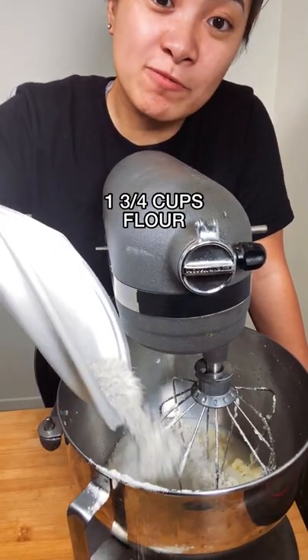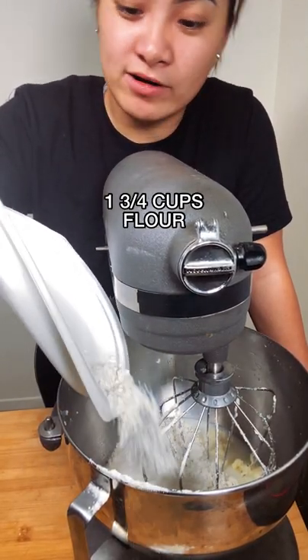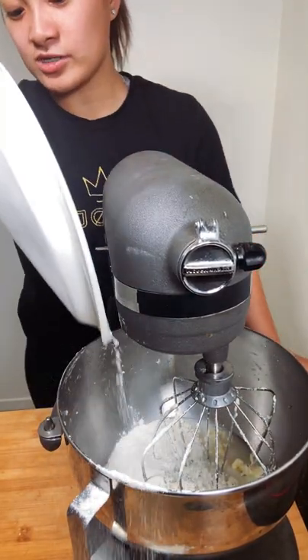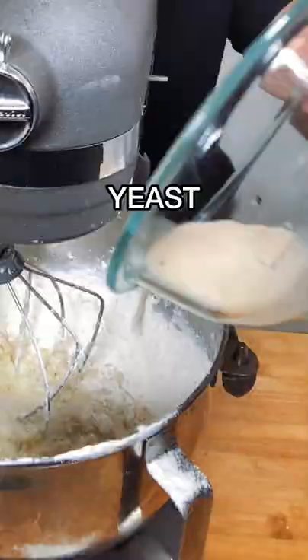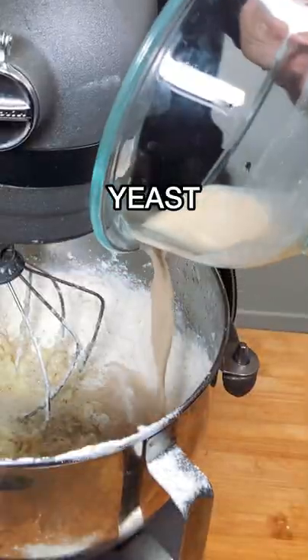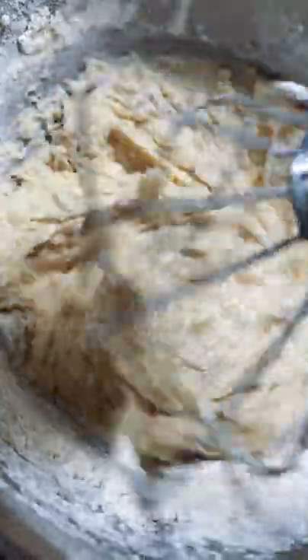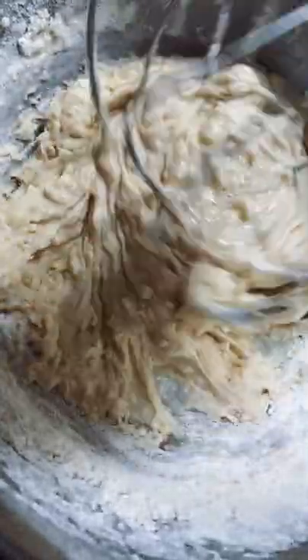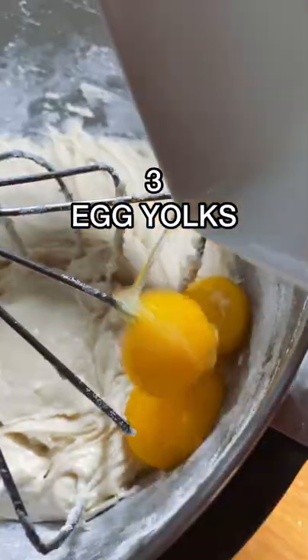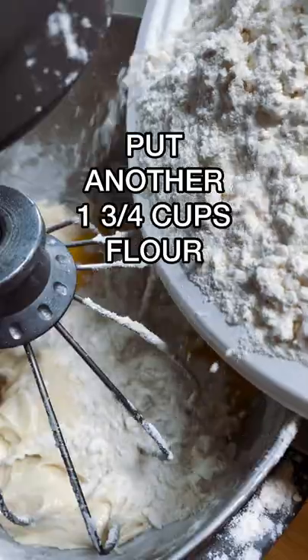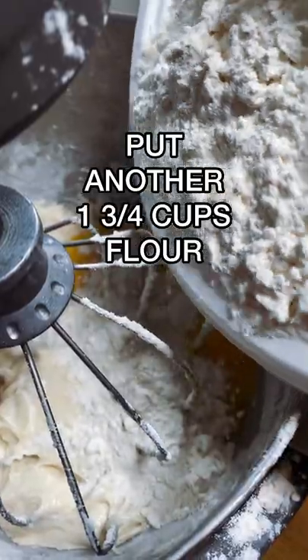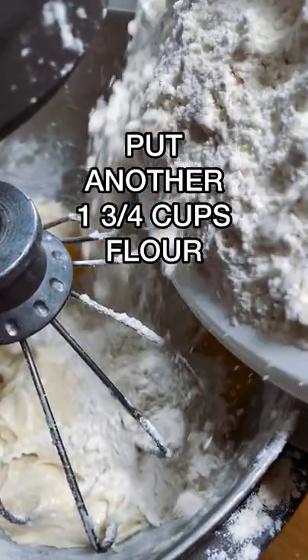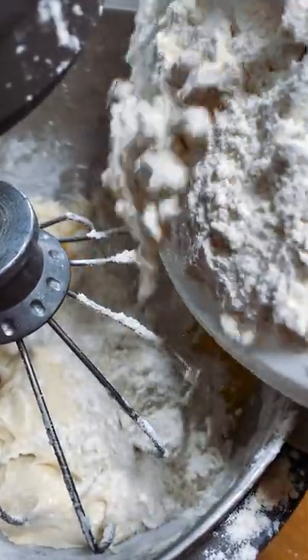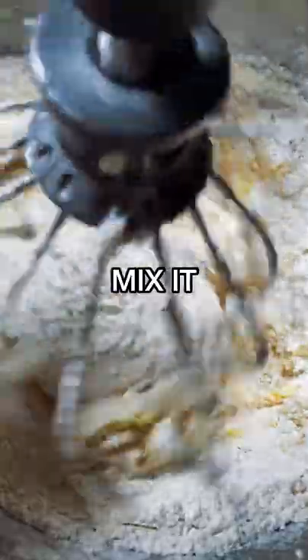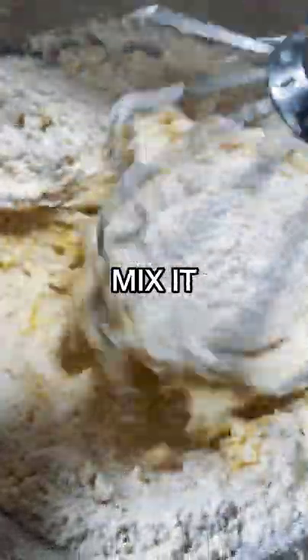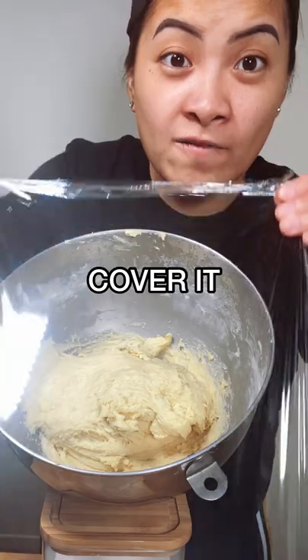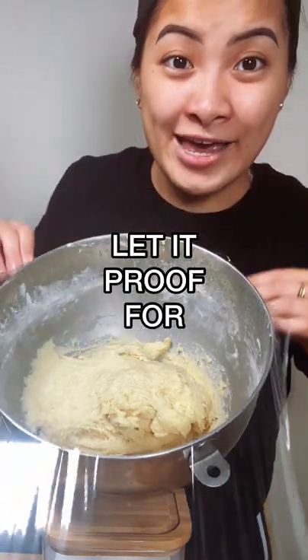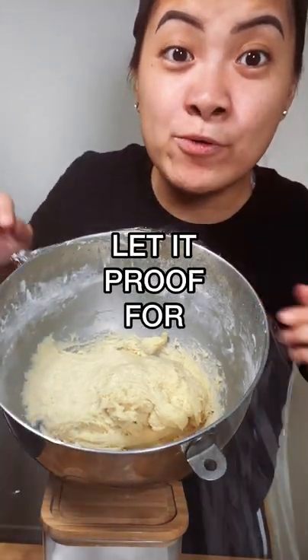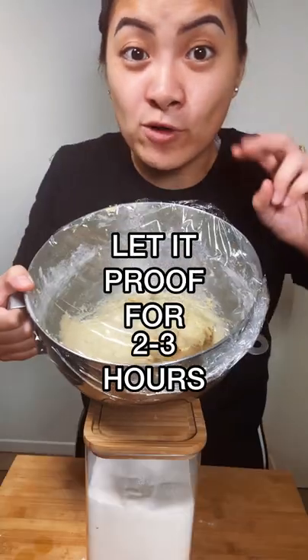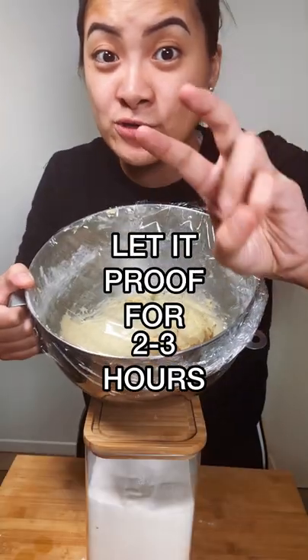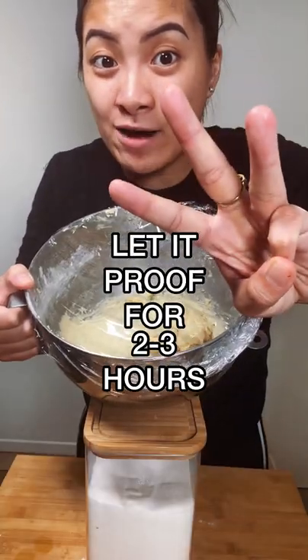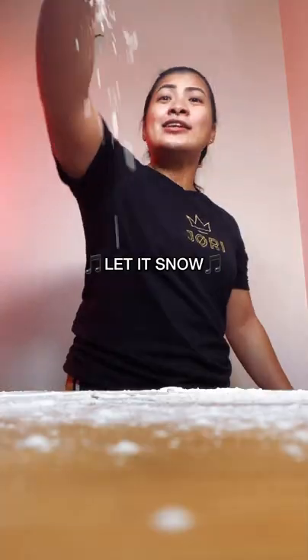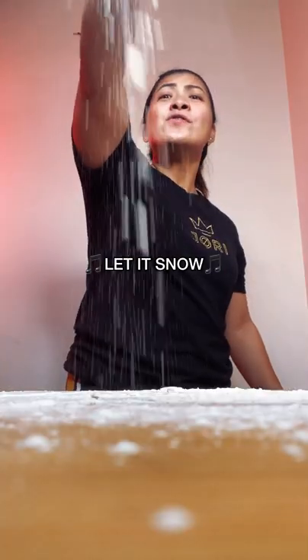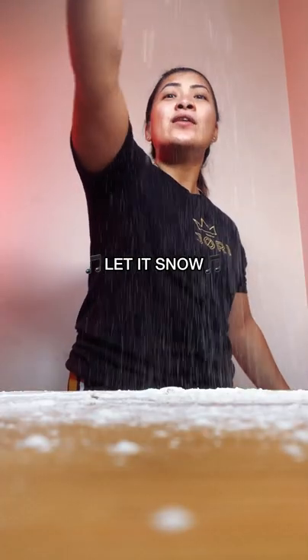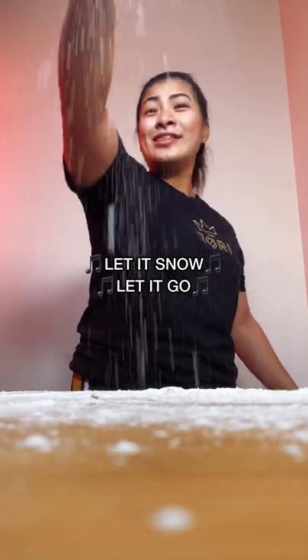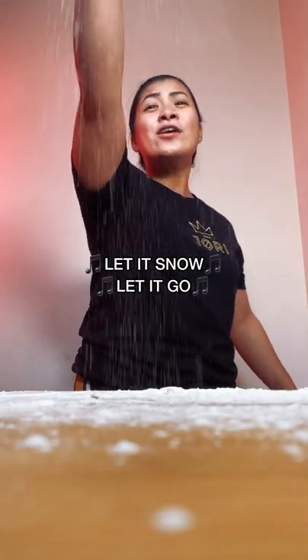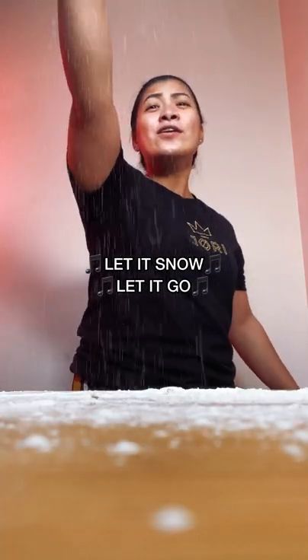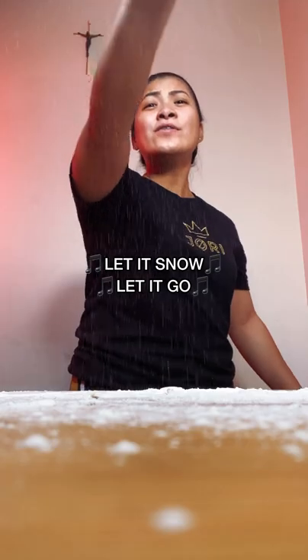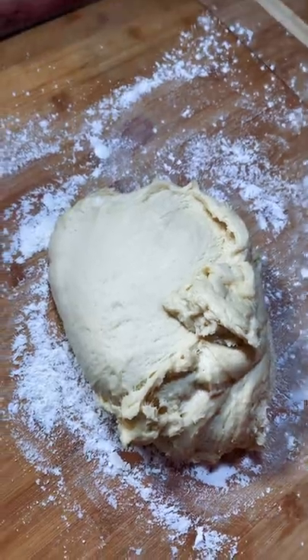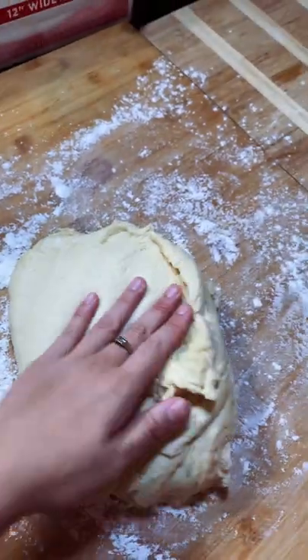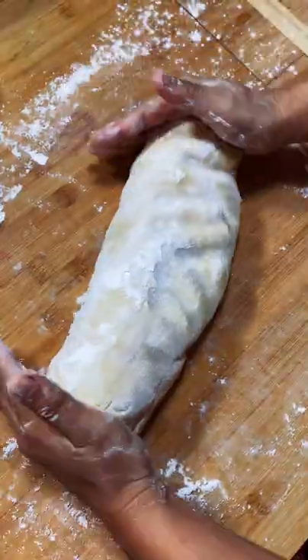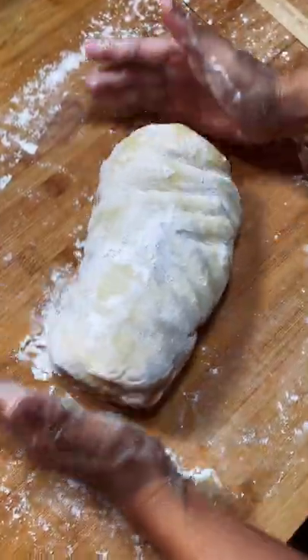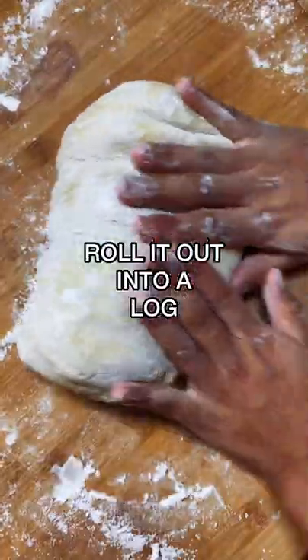Add the flour and yeast mixture, three egg yolks, and another one and three-fourths cups of flour. Mix it together, cover it, and let it proof for two to three hours. Once it's ready, punch it down — smack it — and roll it out.